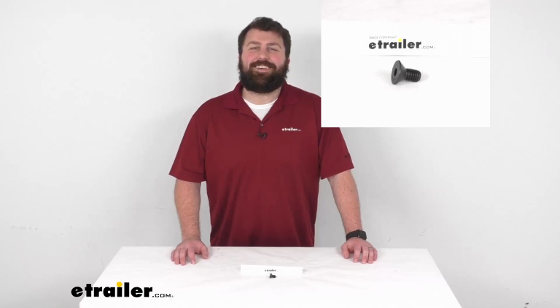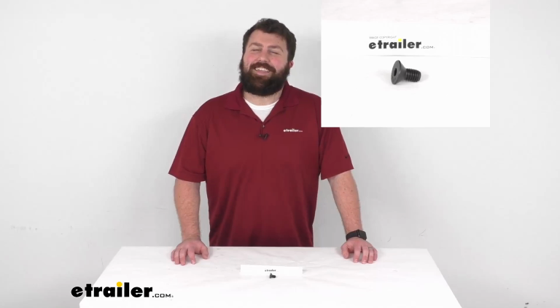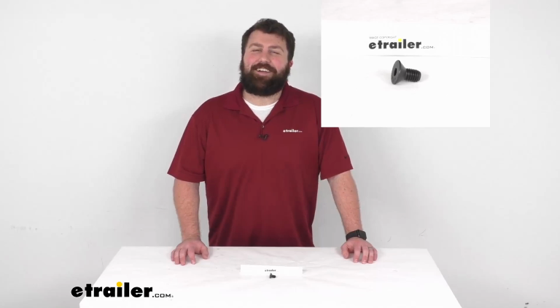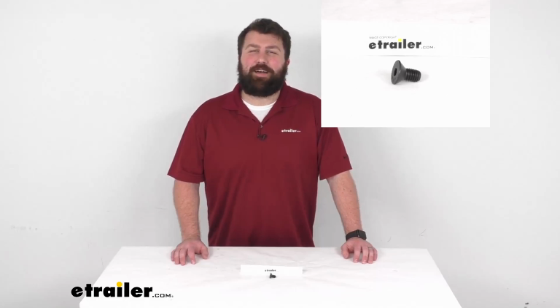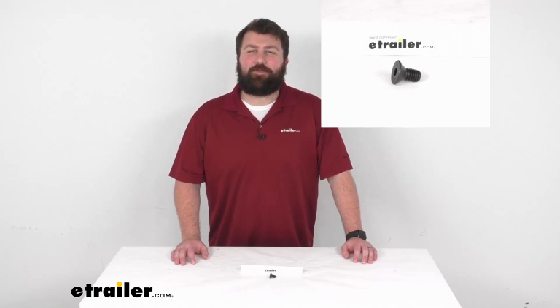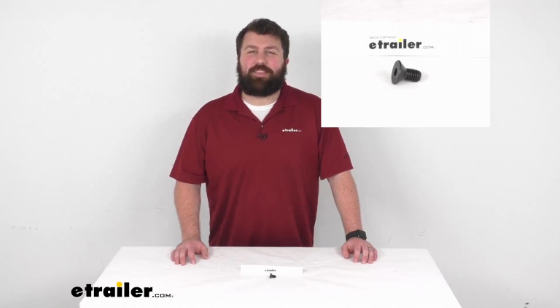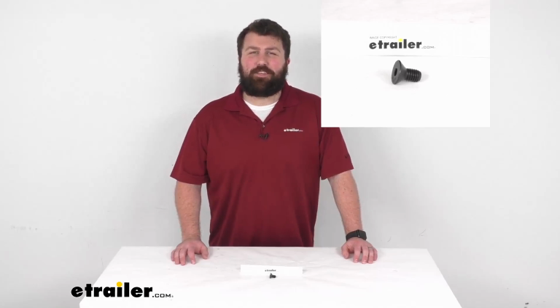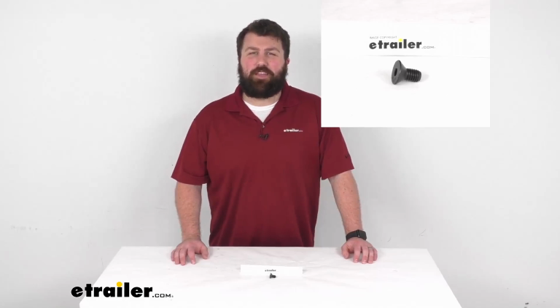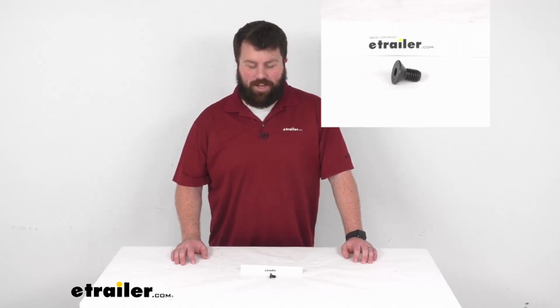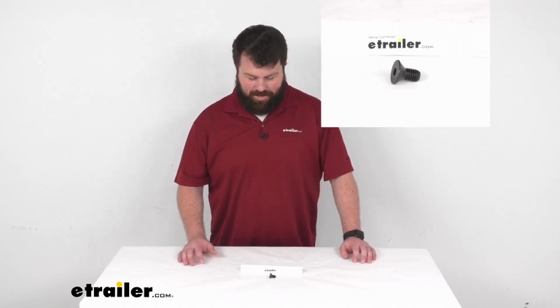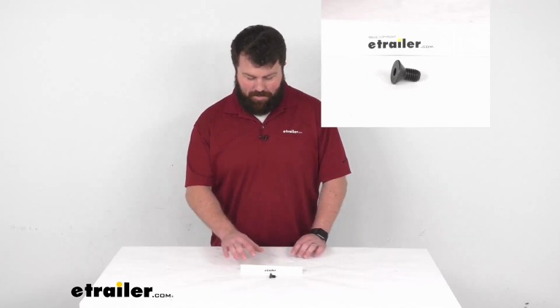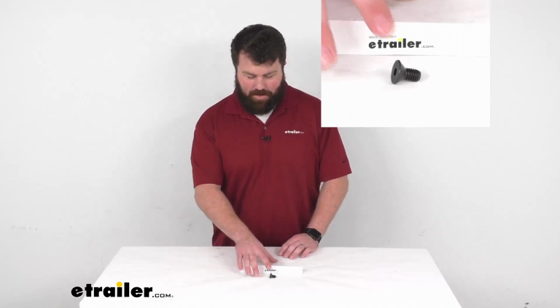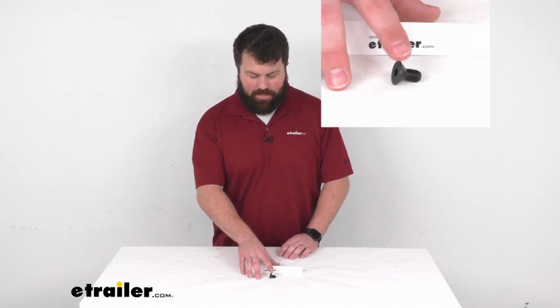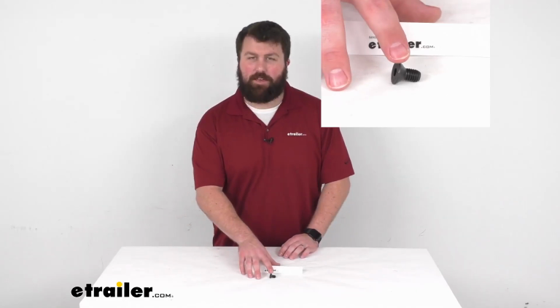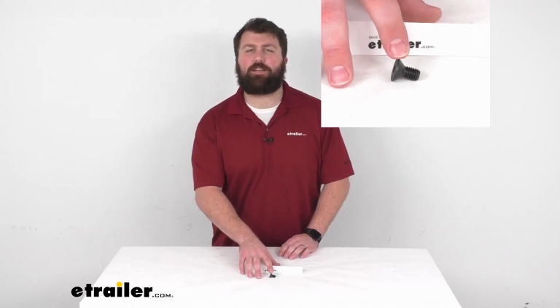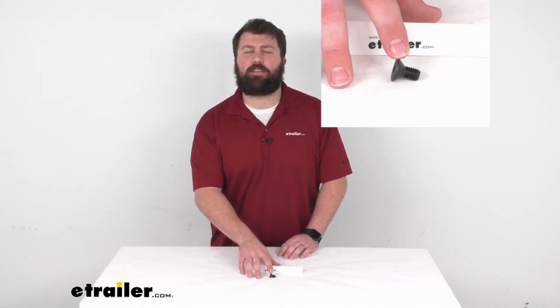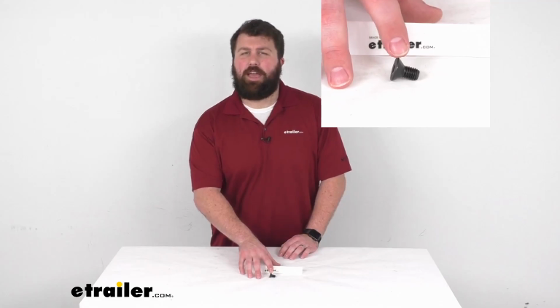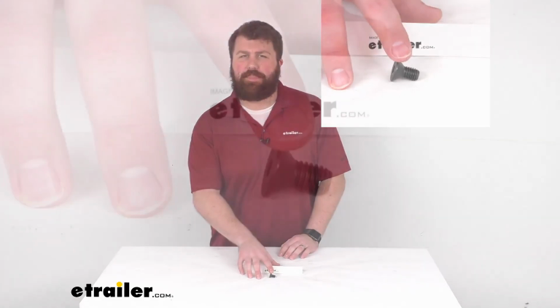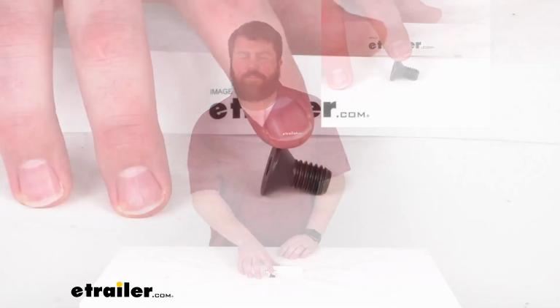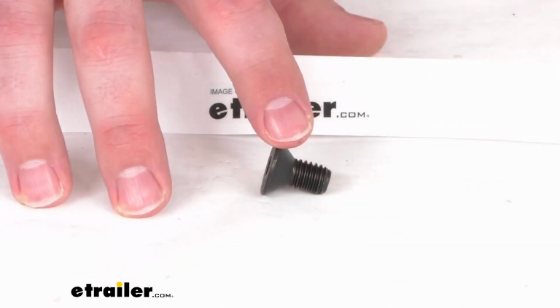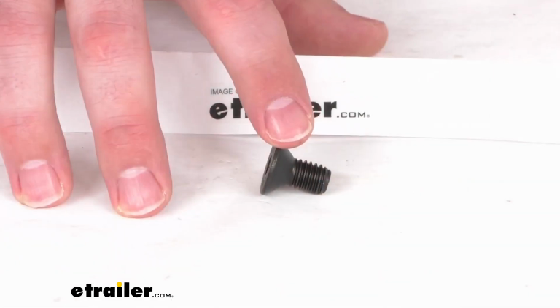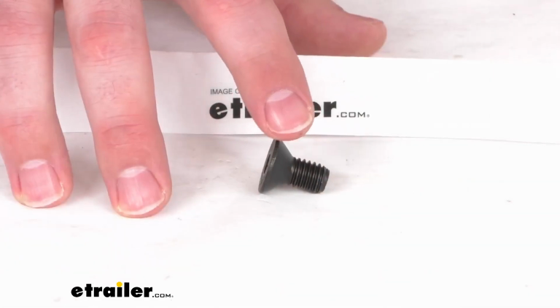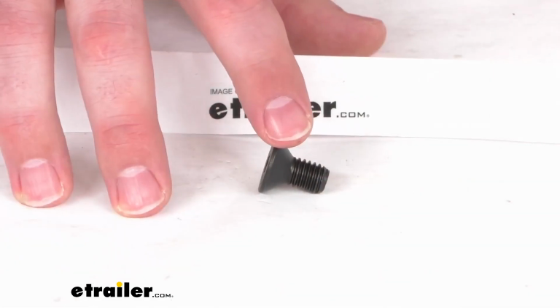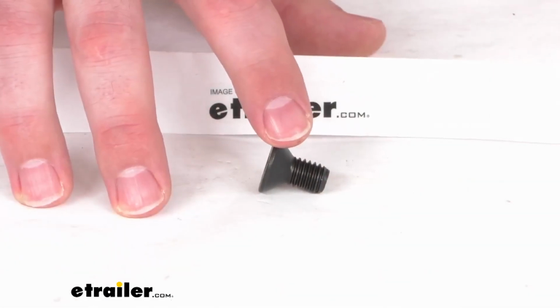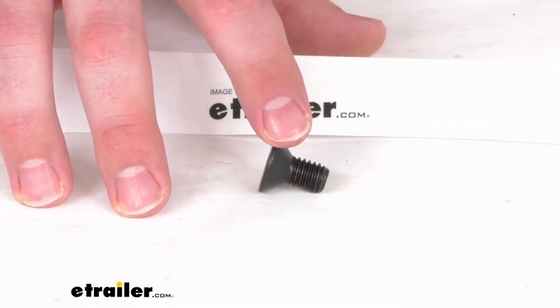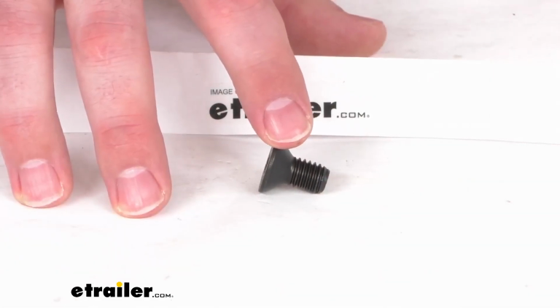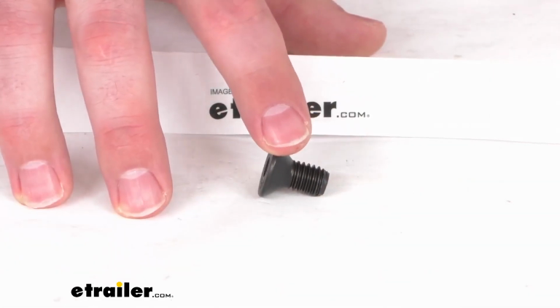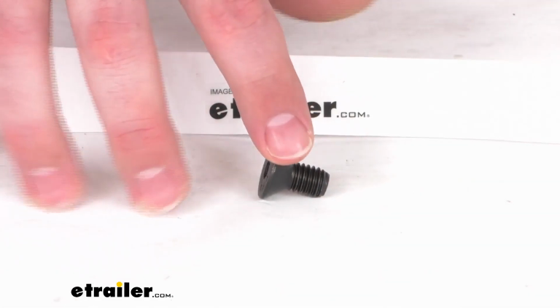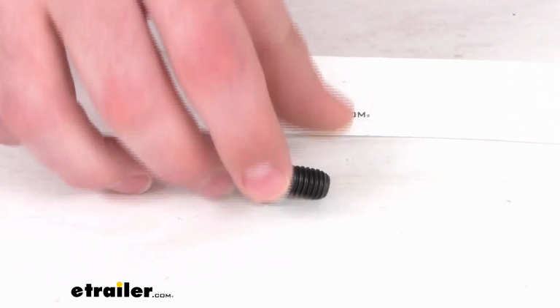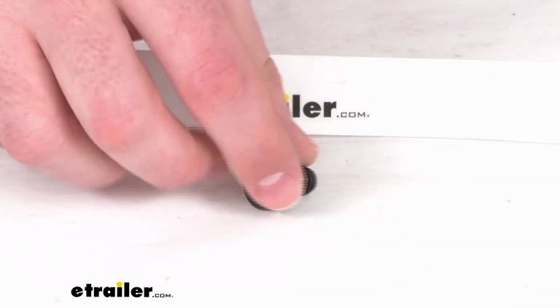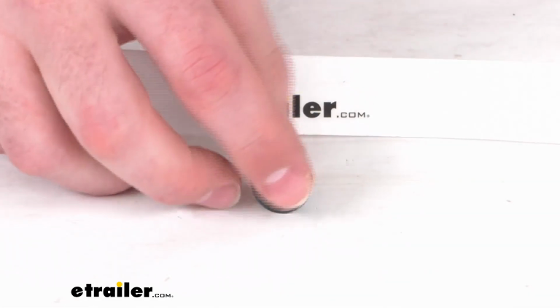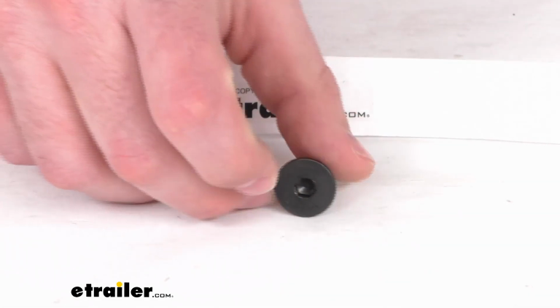Hi there, I'm Michael with eTrailer.com. Today we're going to take a quick look at this Firestone replacement flathead cap screw.